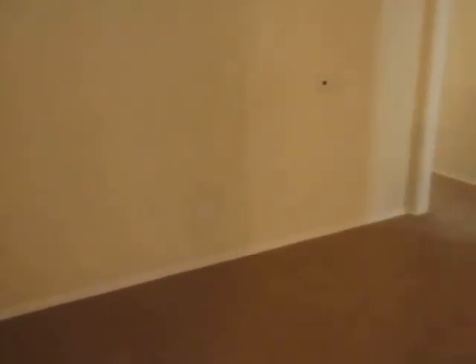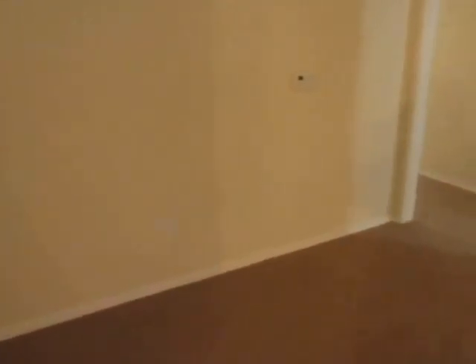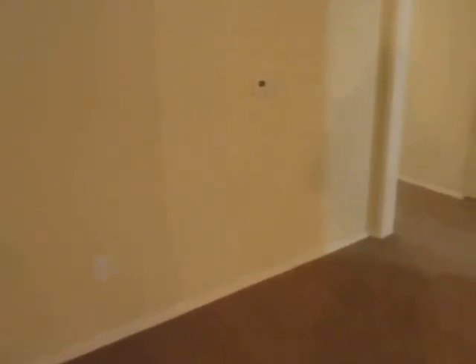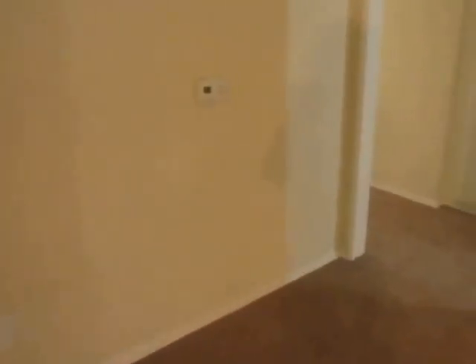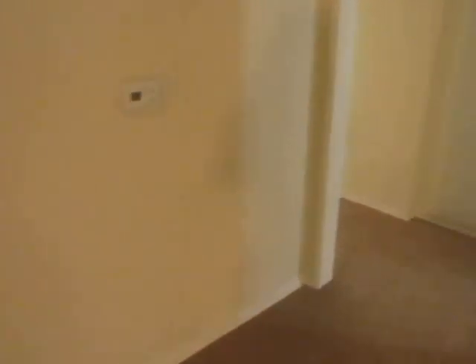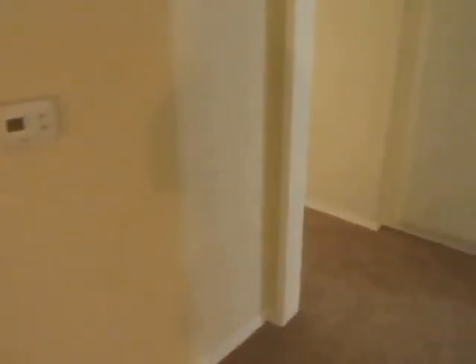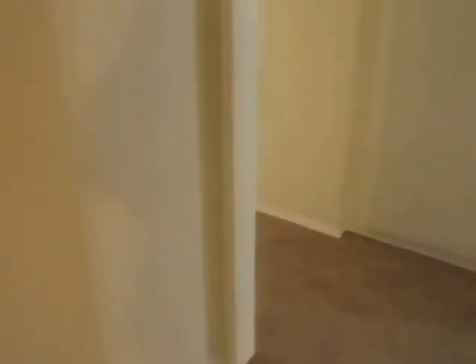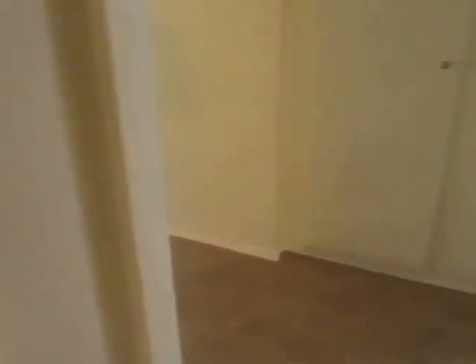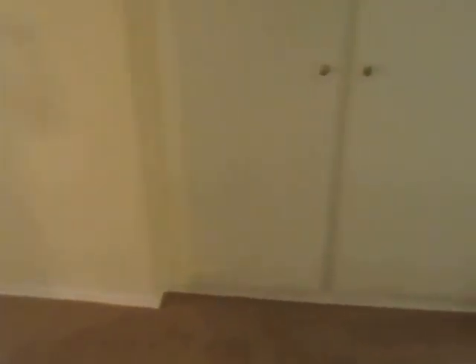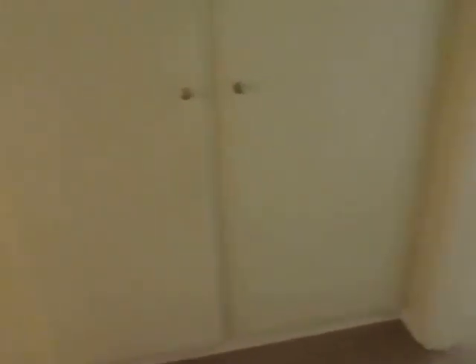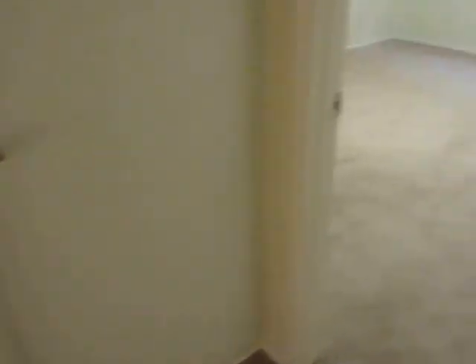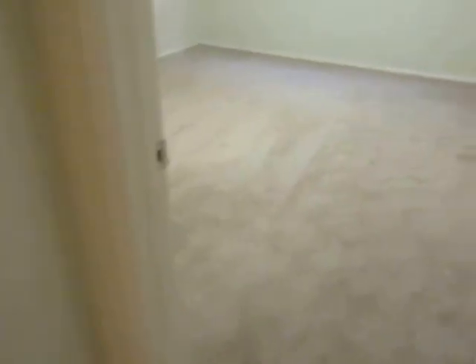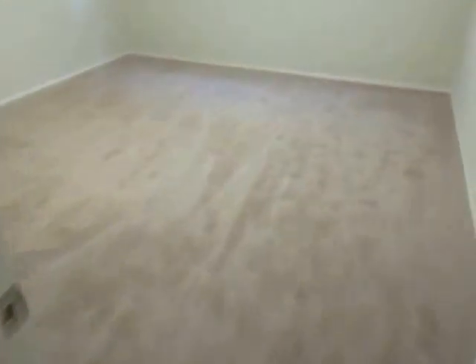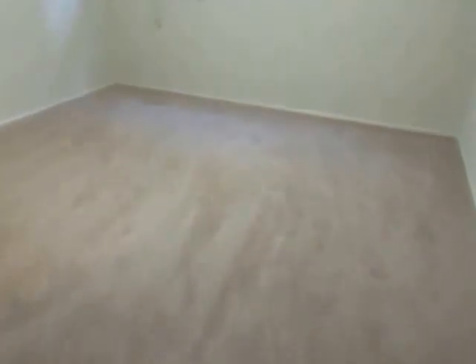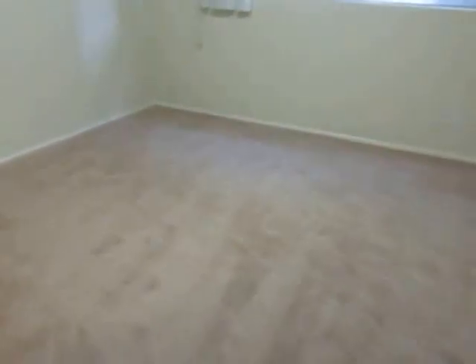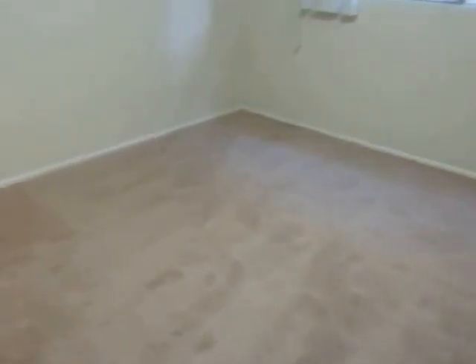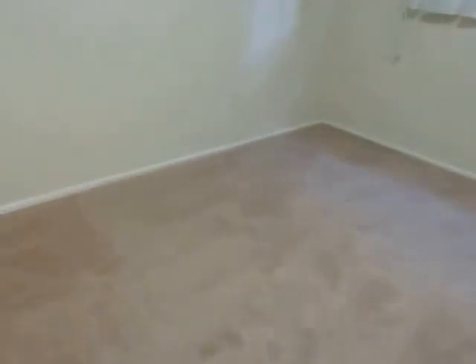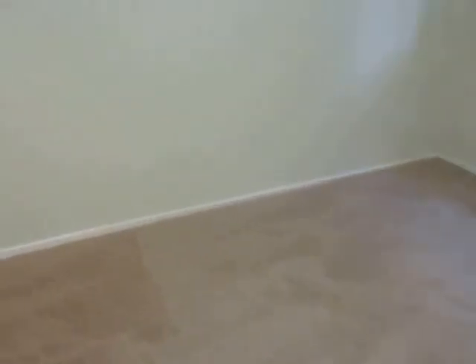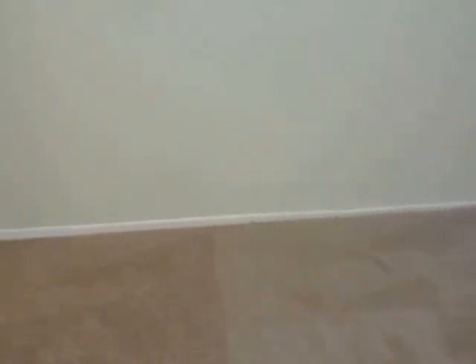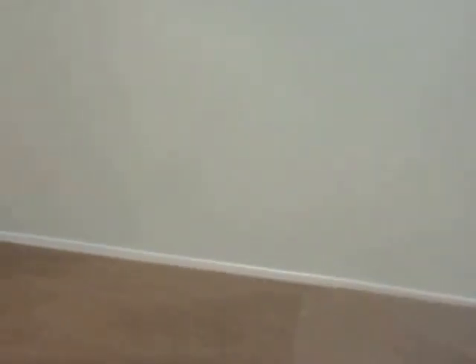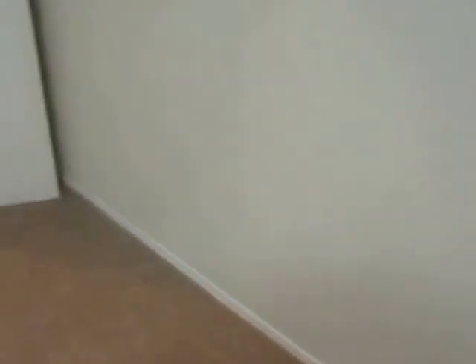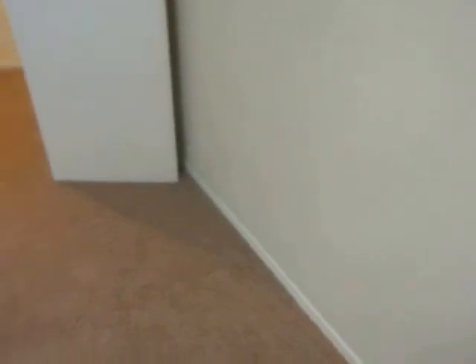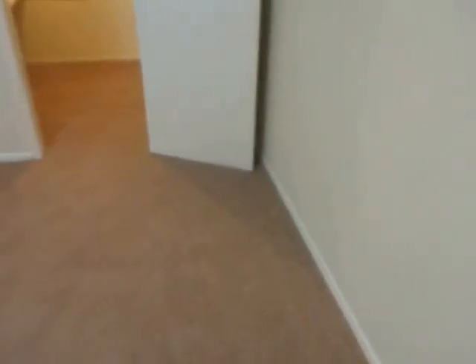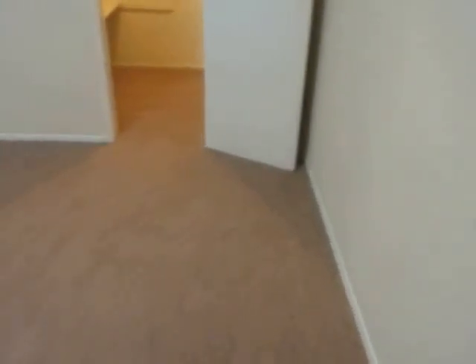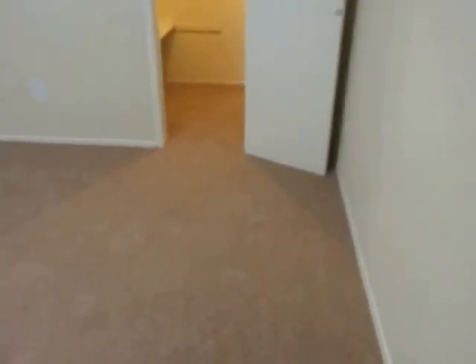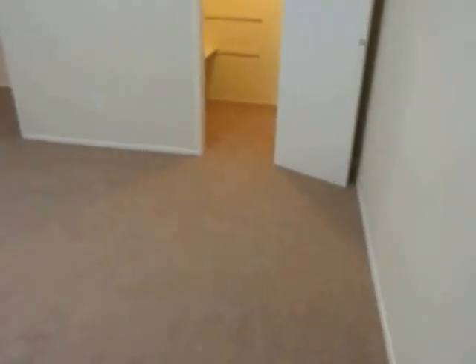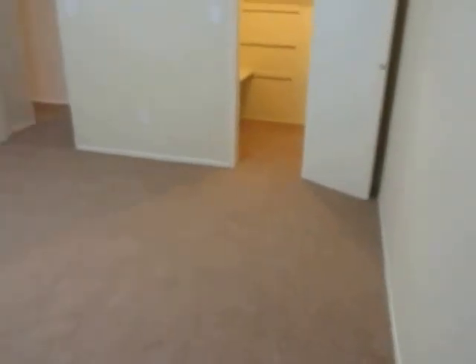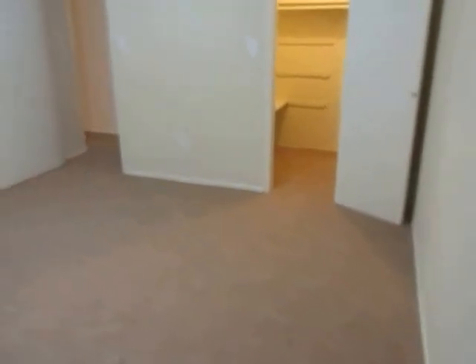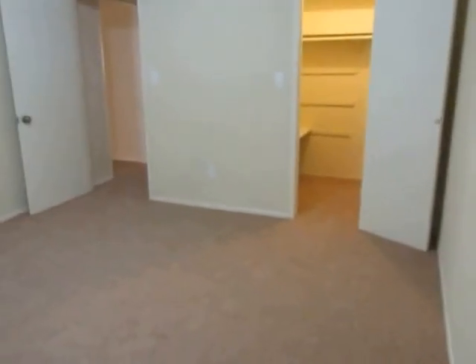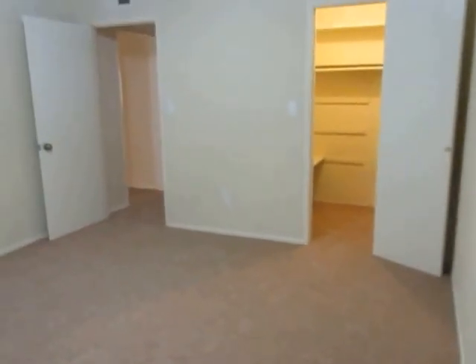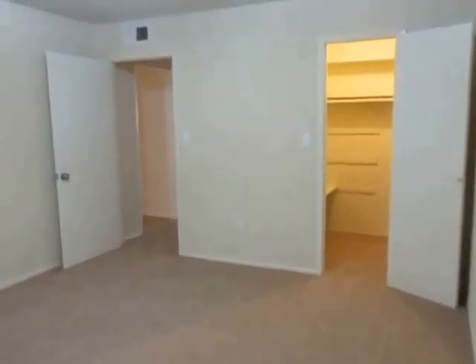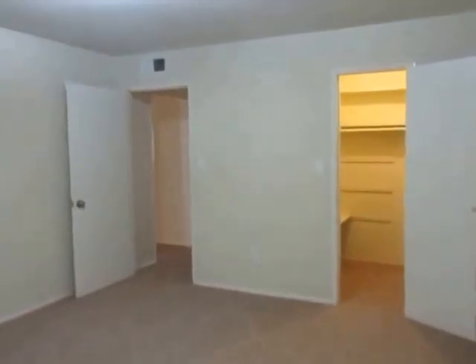This unit features plush carpet throughout. All of the bedrooms are incredibly spacious. The first room has a walk-in closet.